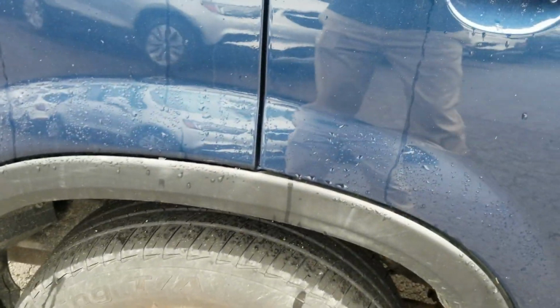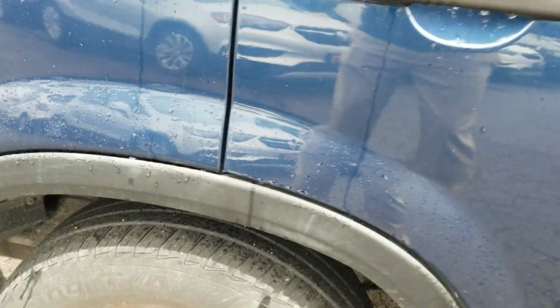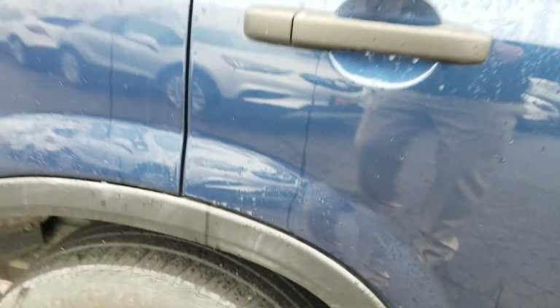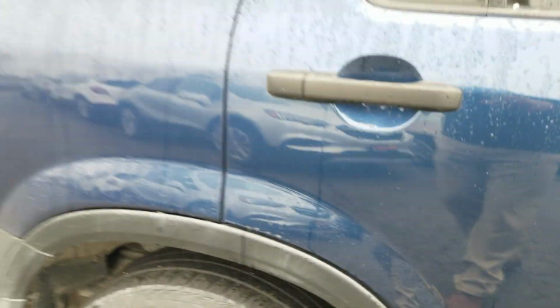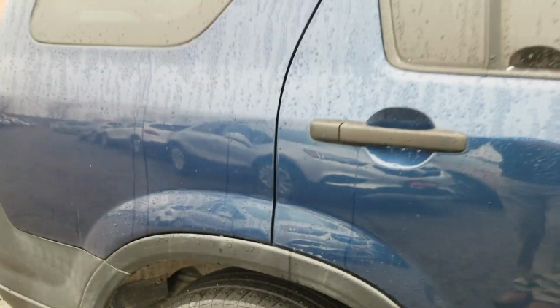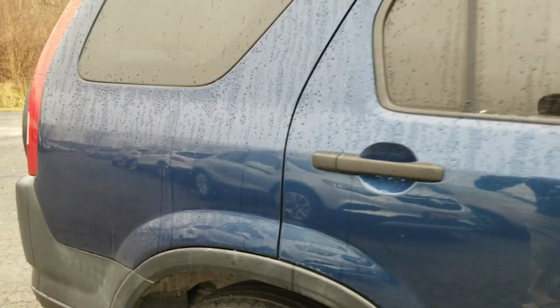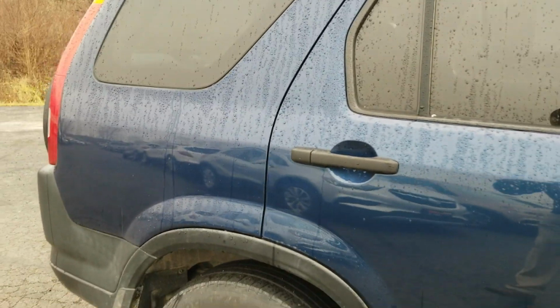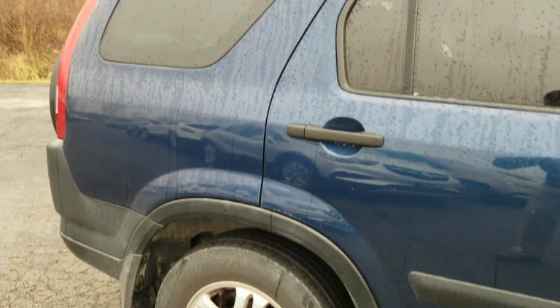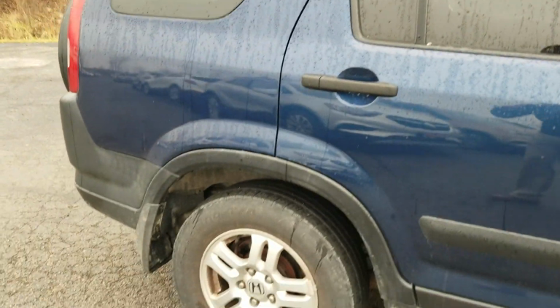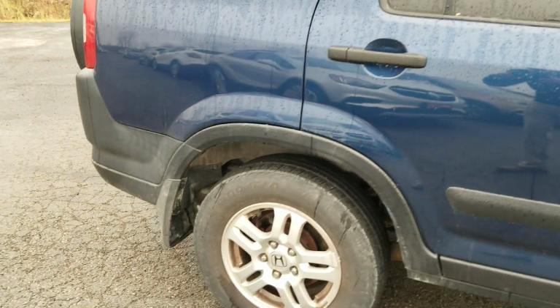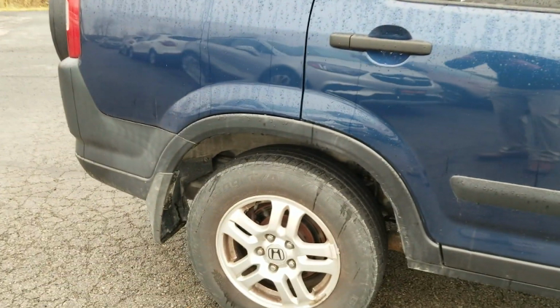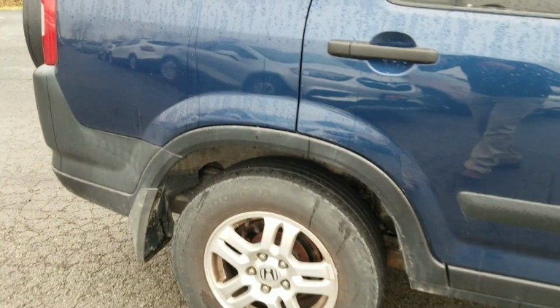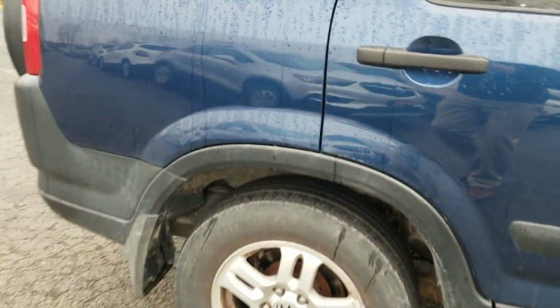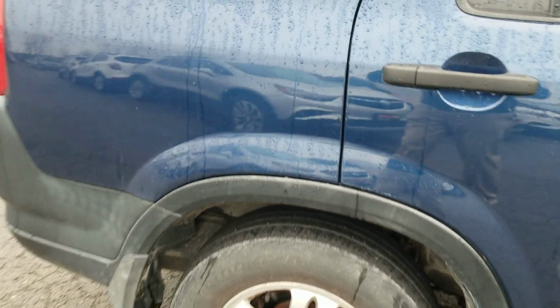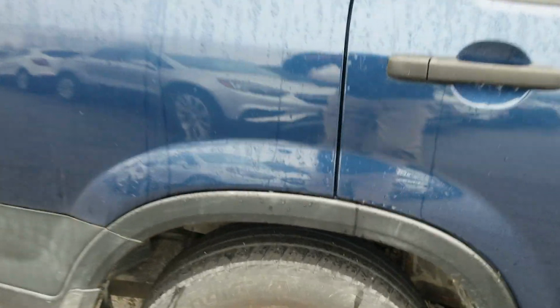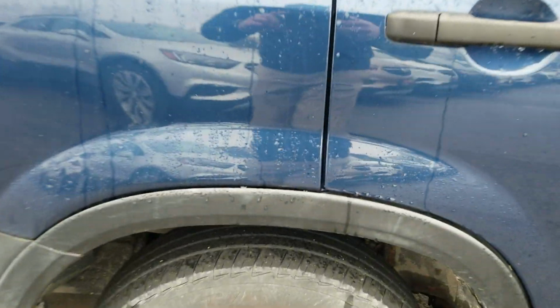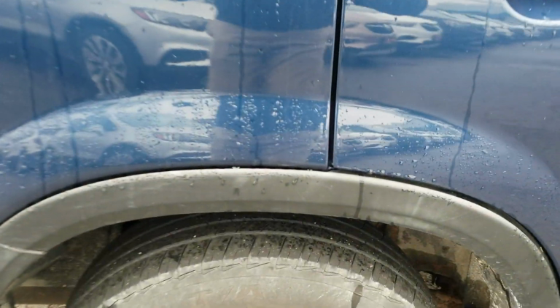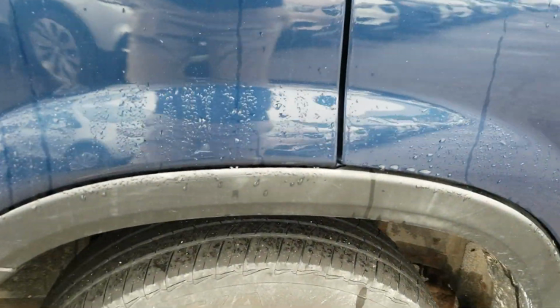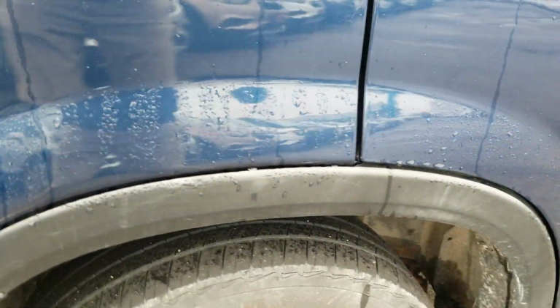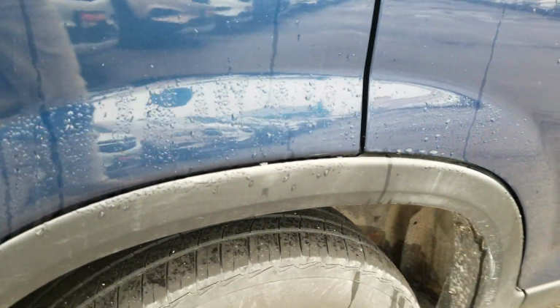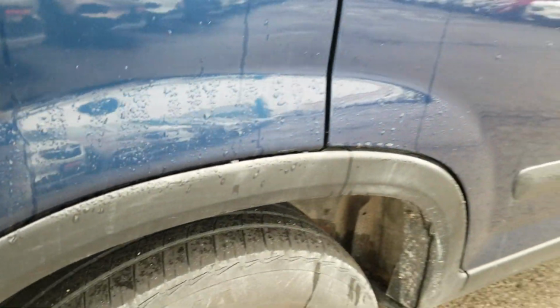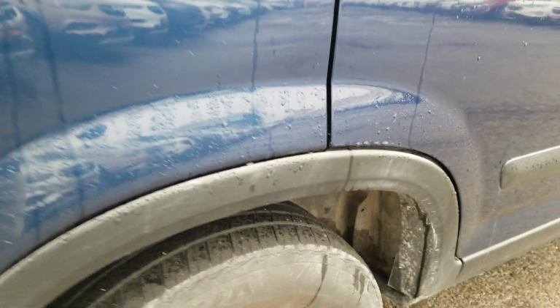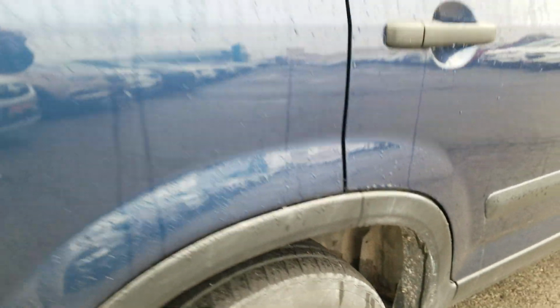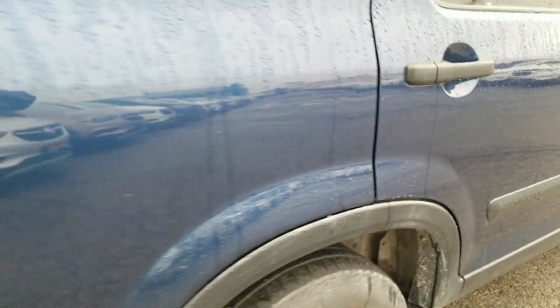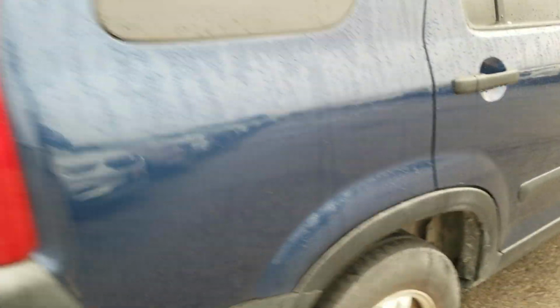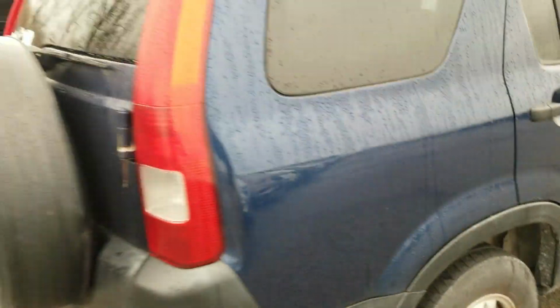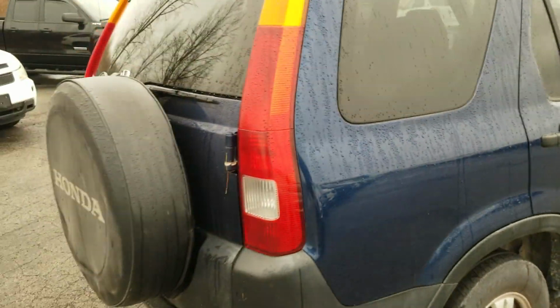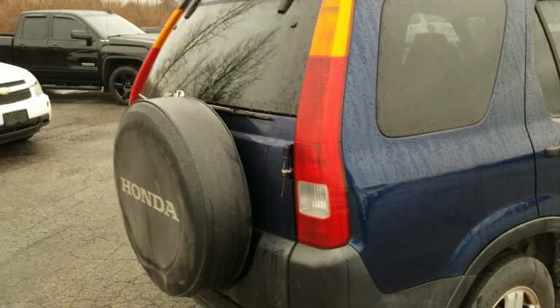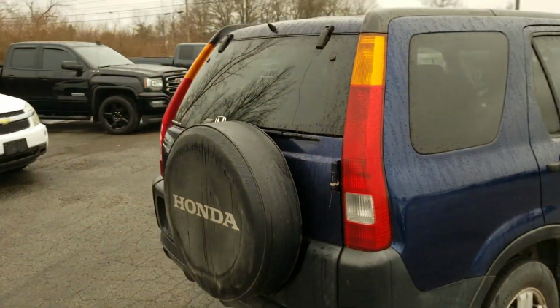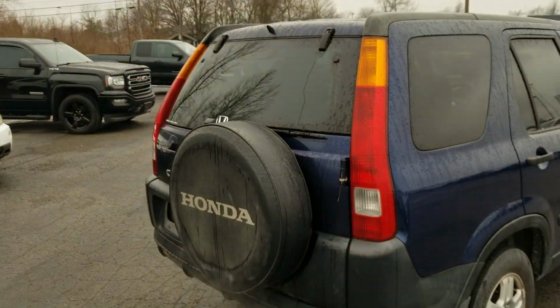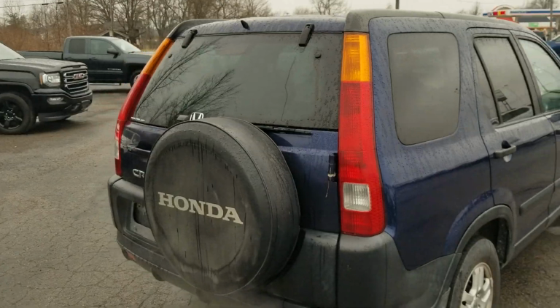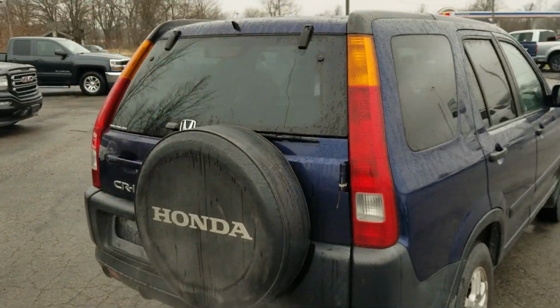Rear fender, quarter panel — no rust. Same with your back hatch.